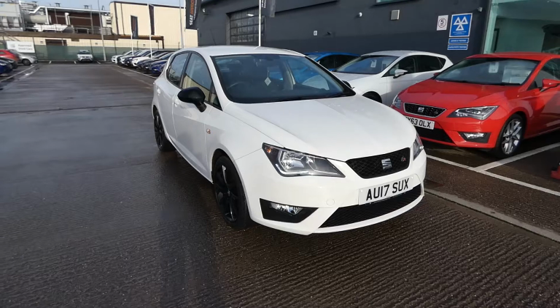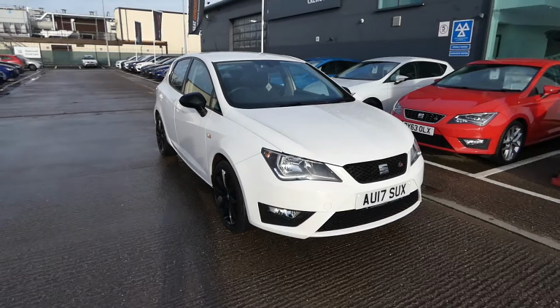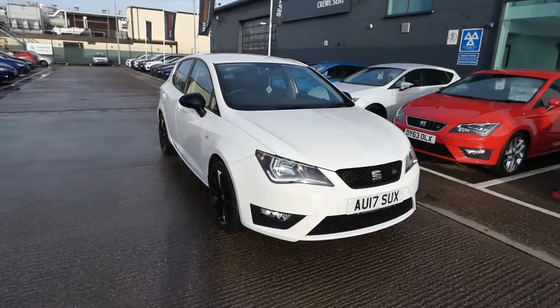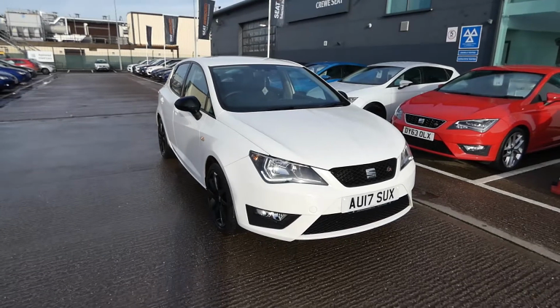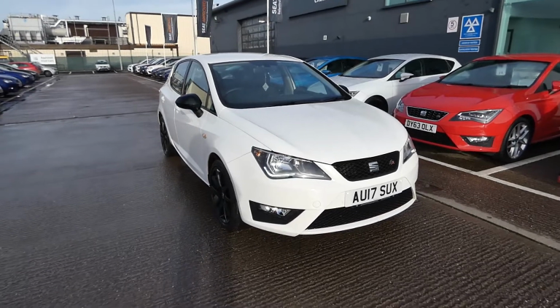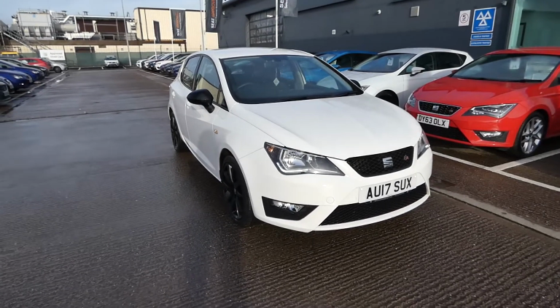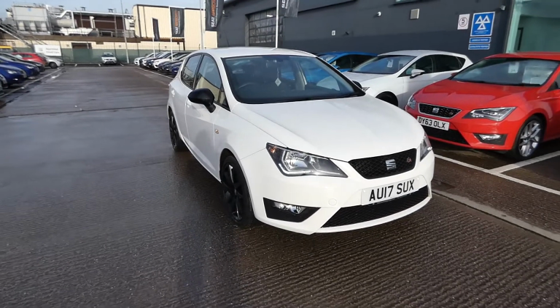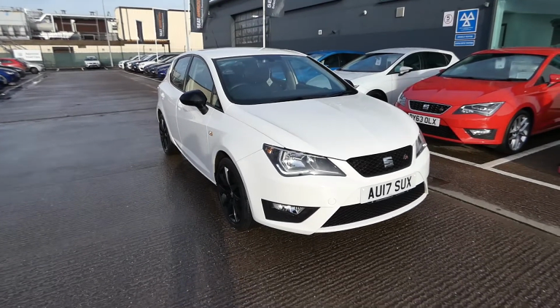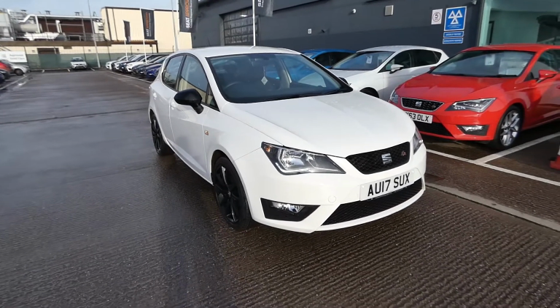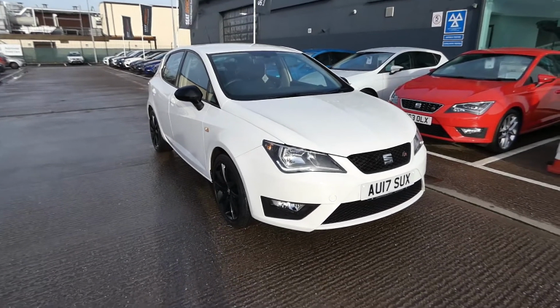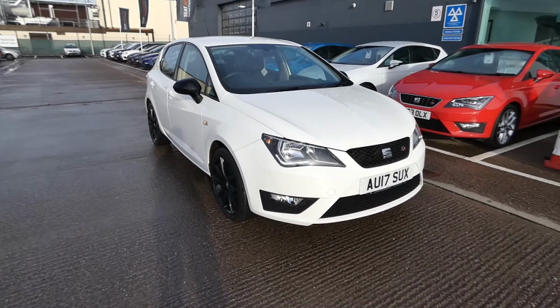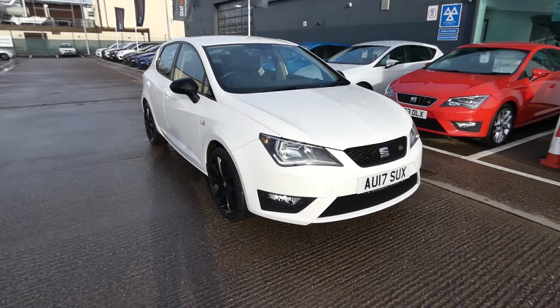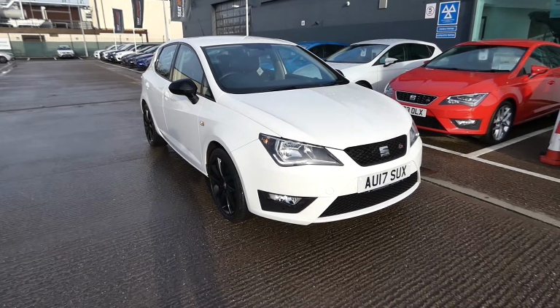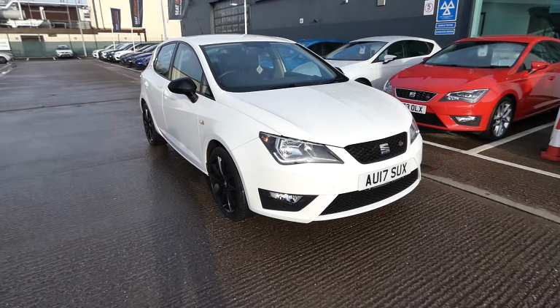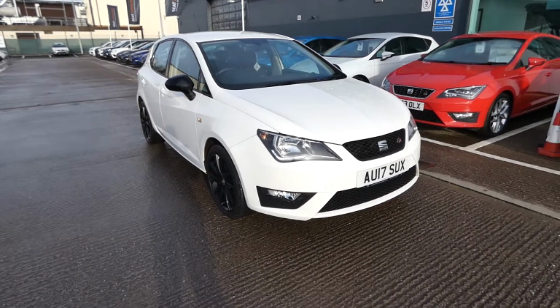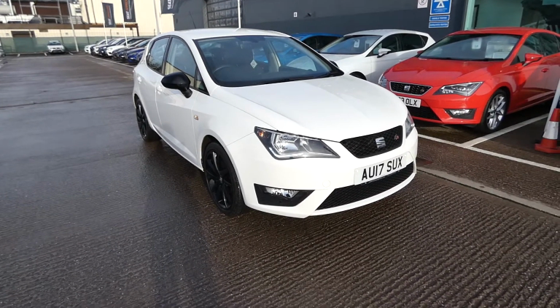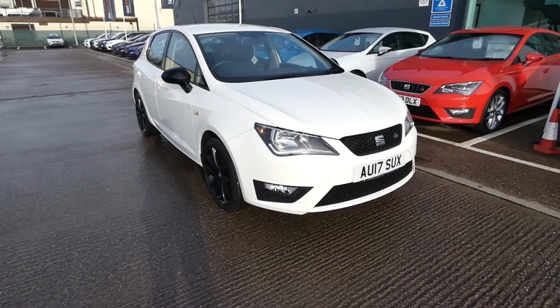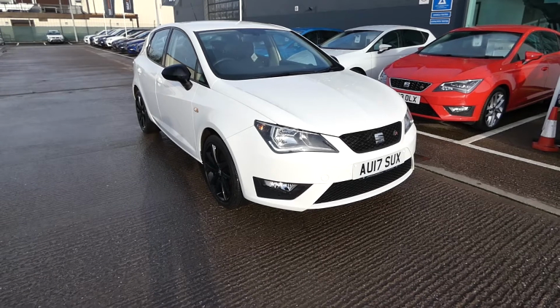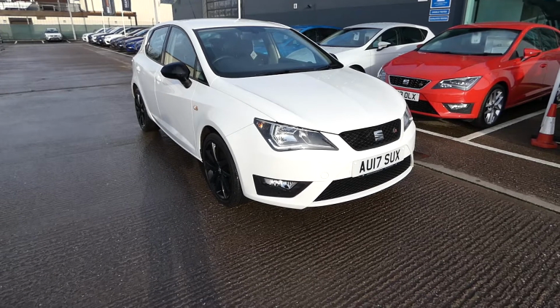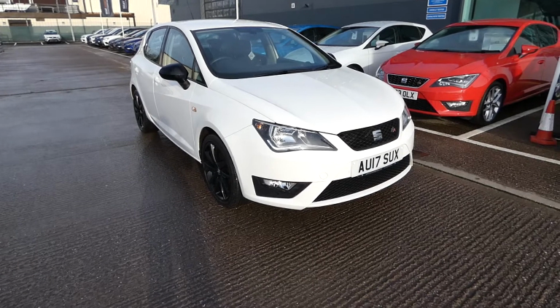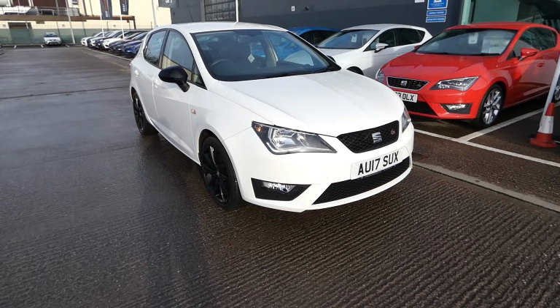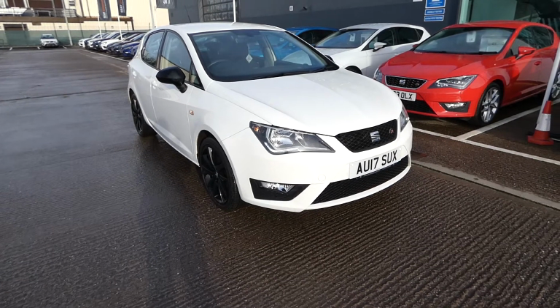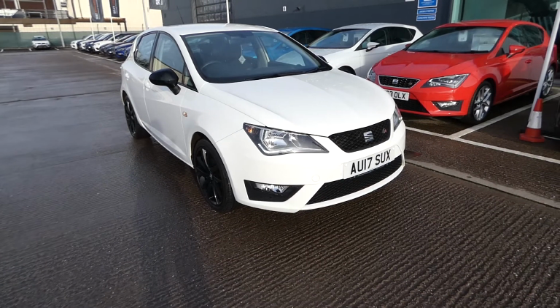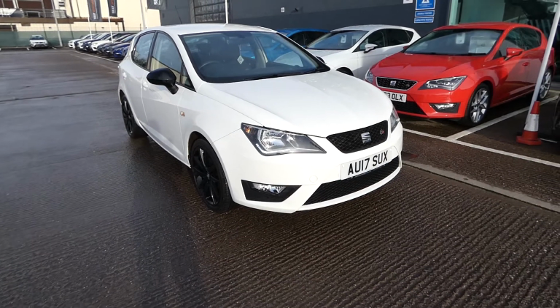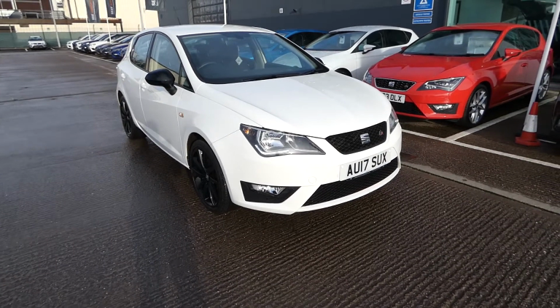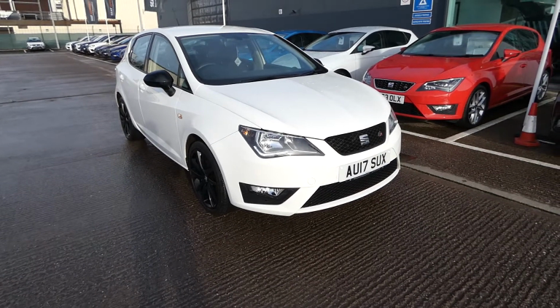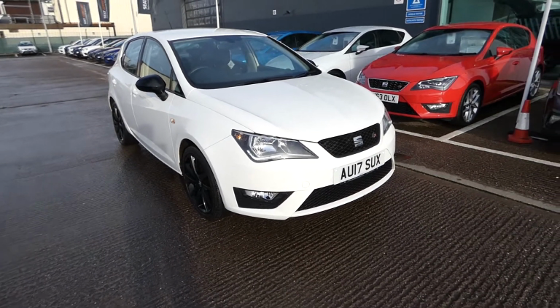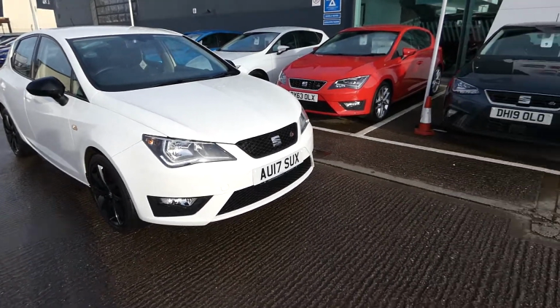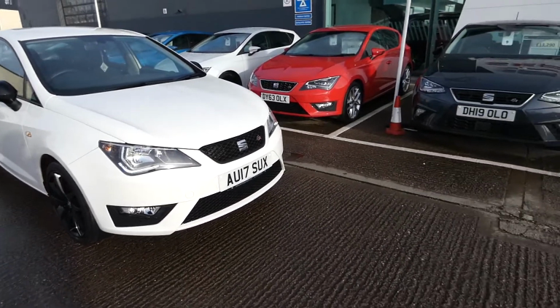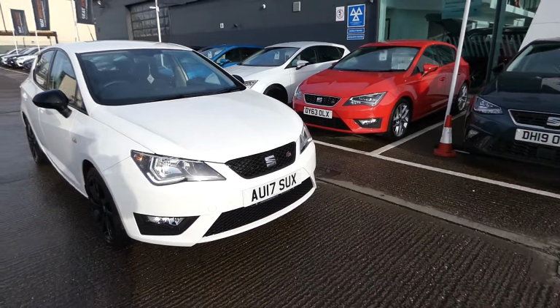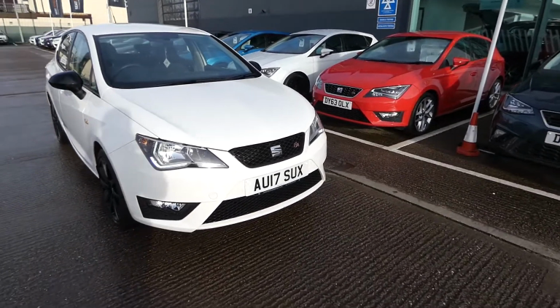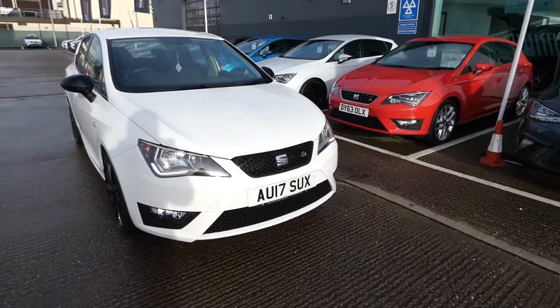Hi, welcome to Crusade. This is a quick video tour of this new approved USA Ibiza in our stock. This is the USA Ibiza 1.2 TSI, FR technology and it's a 5 door vehicle.